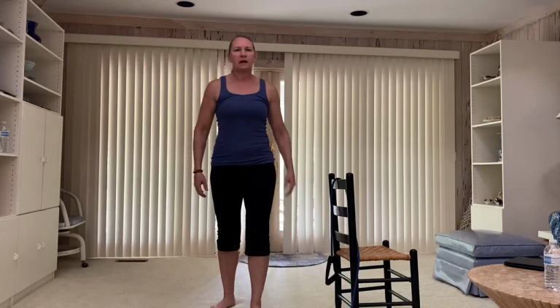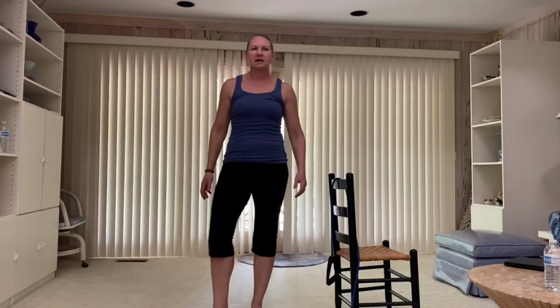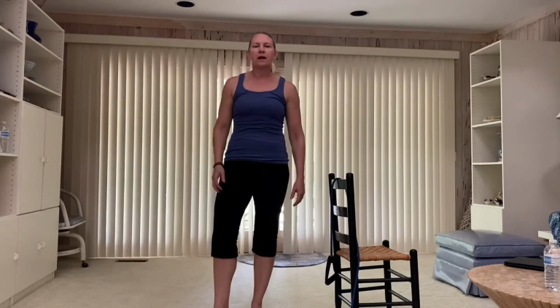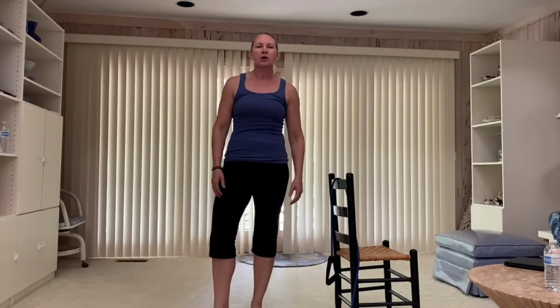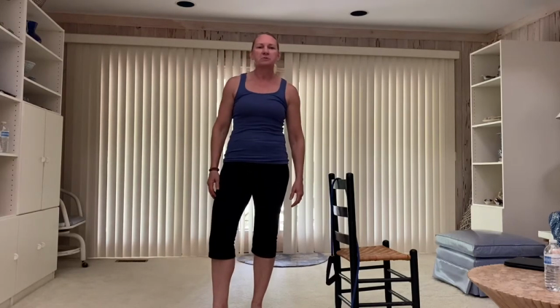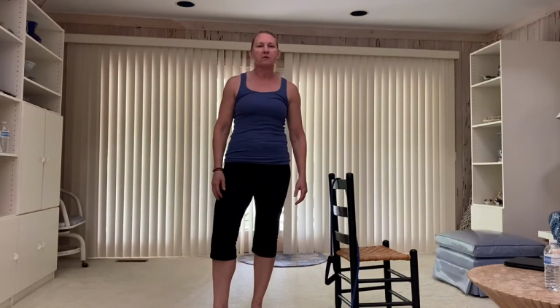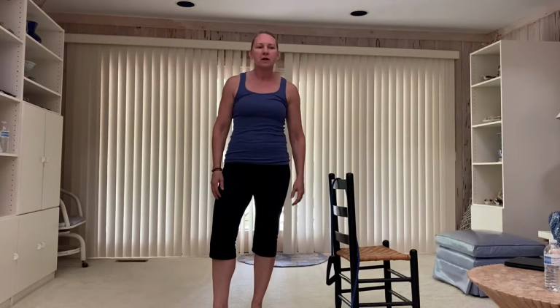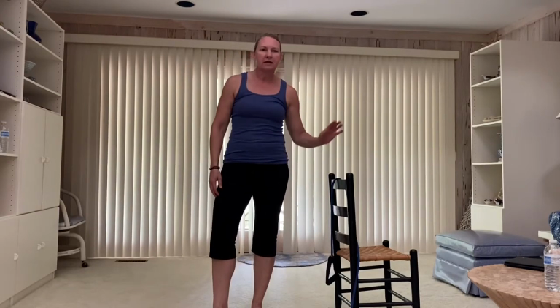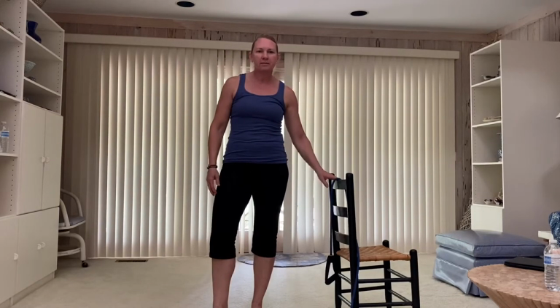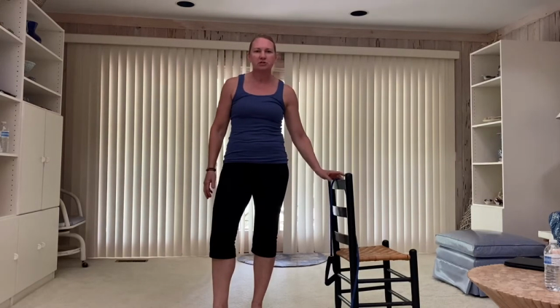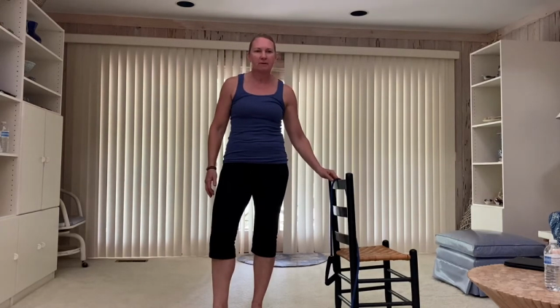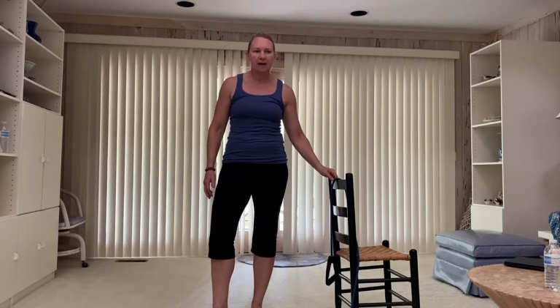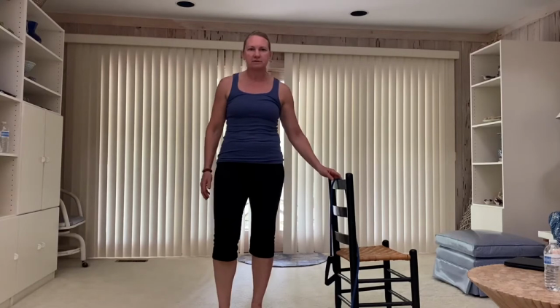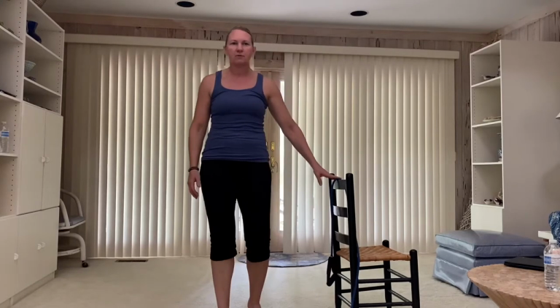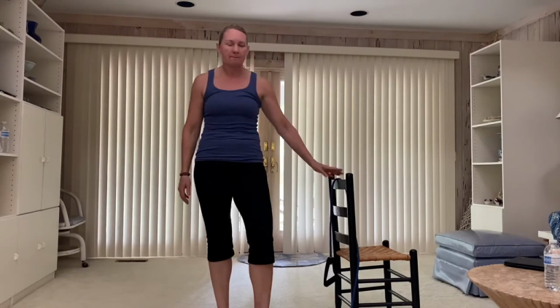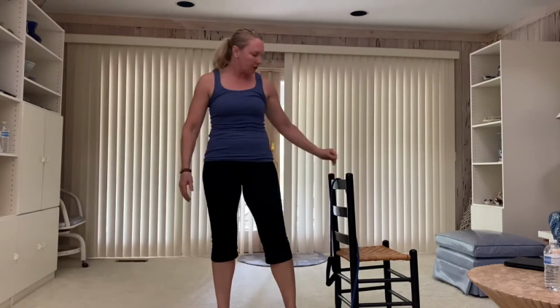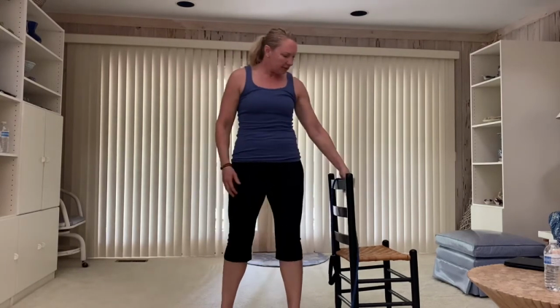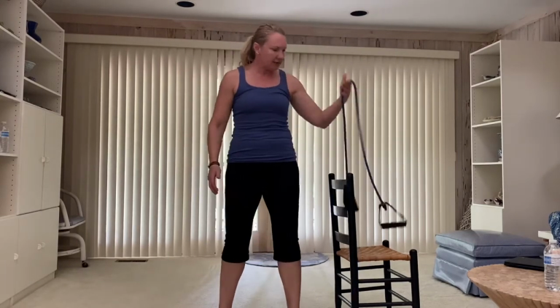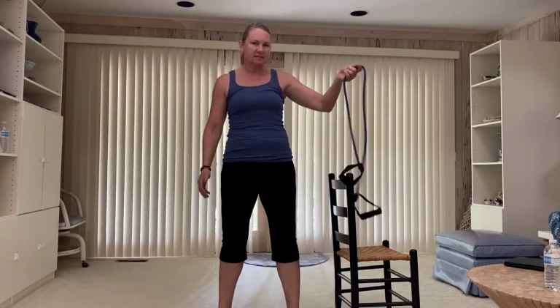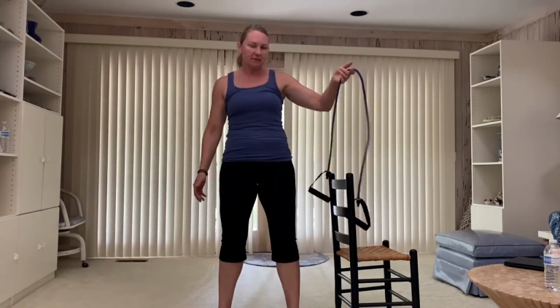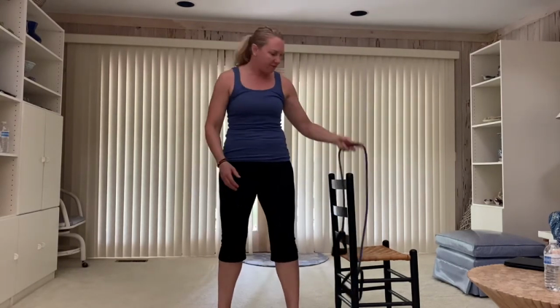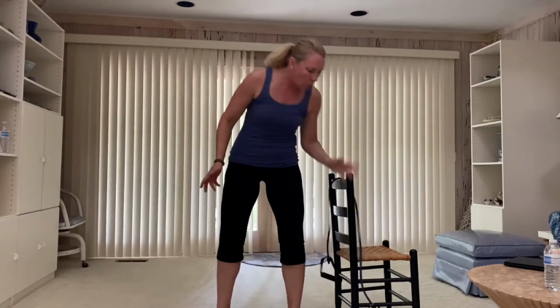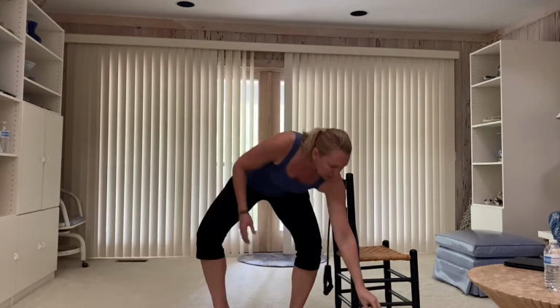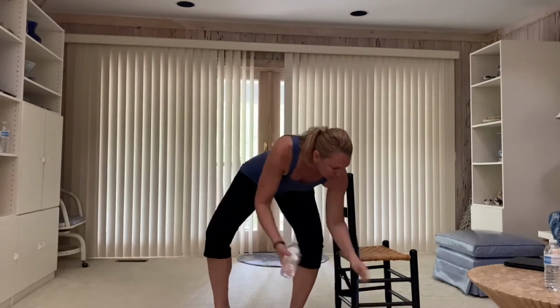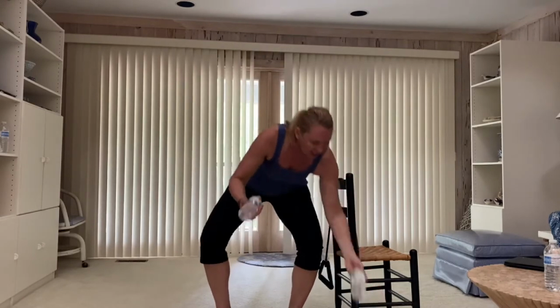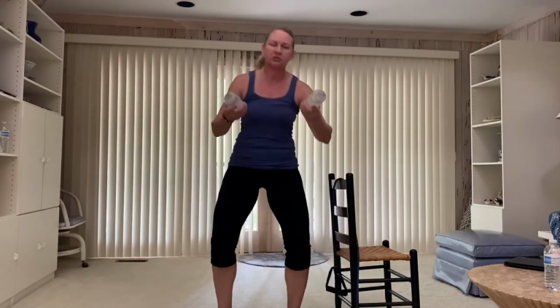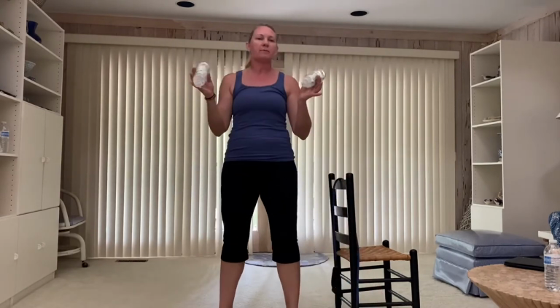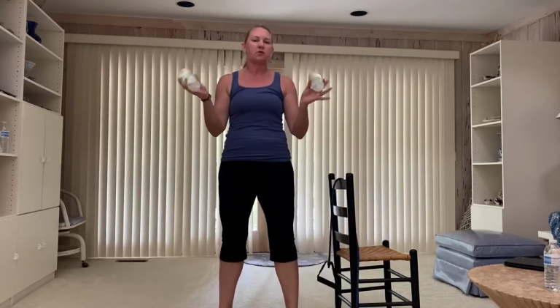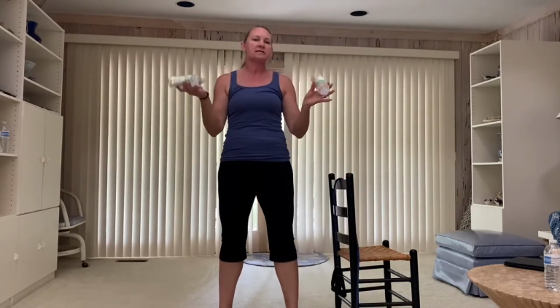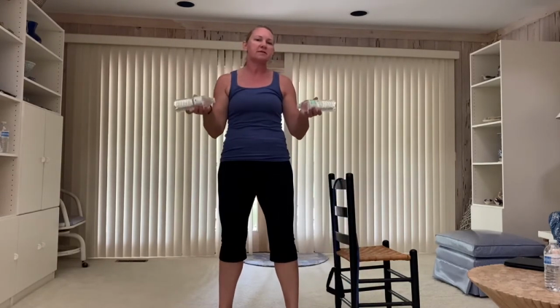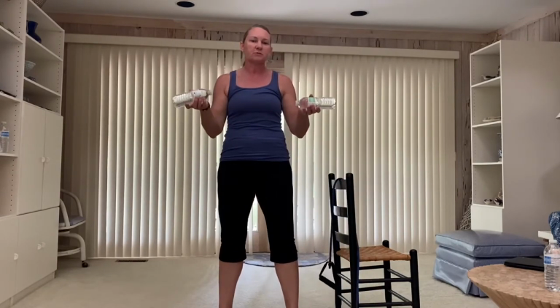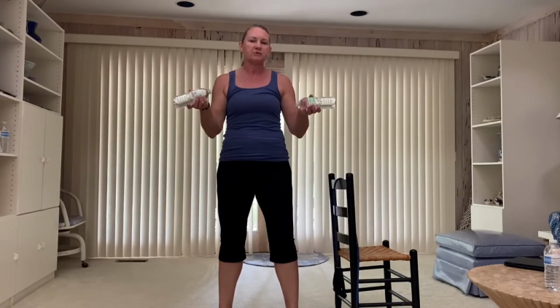Hey guys, I've got a great barre express workout for you. You're going to need probably just a chair for balance on some of the bar work. A little bit later, a resistance band if you have one, or you can use what I've got, which is just two water bottles for some of the resistance we're going to do today.